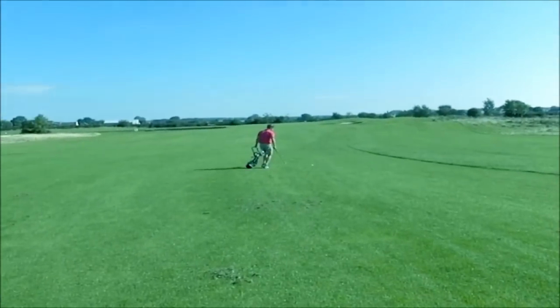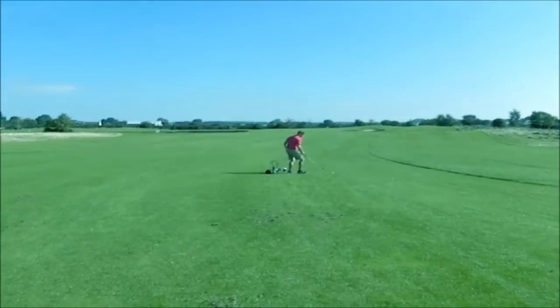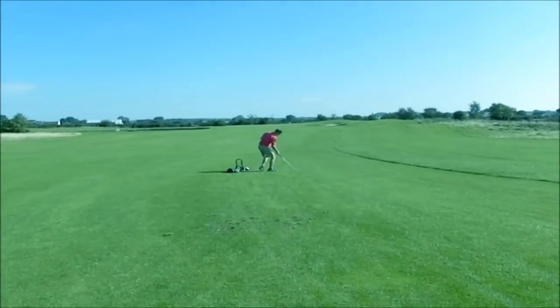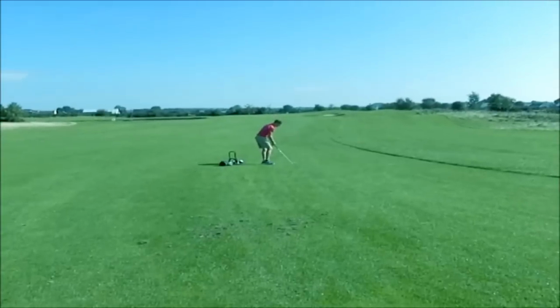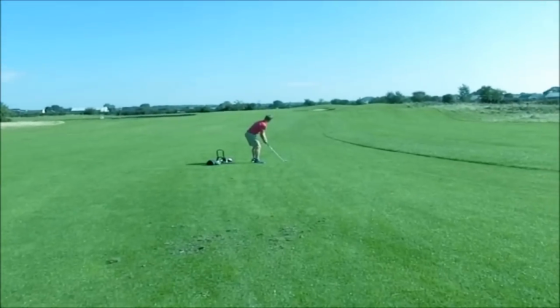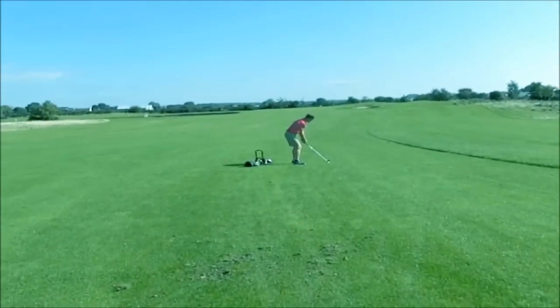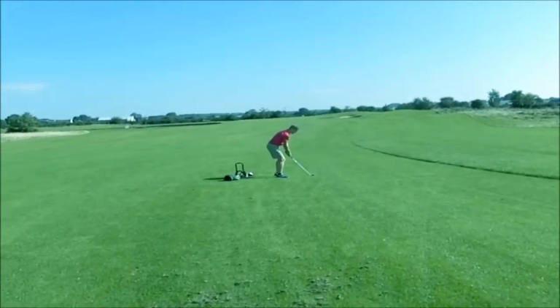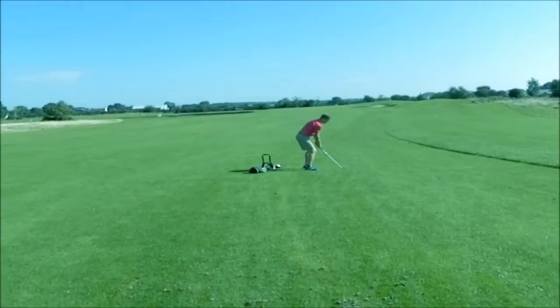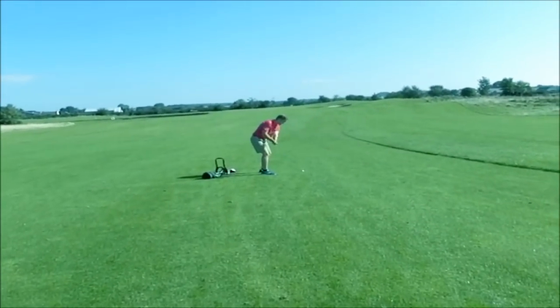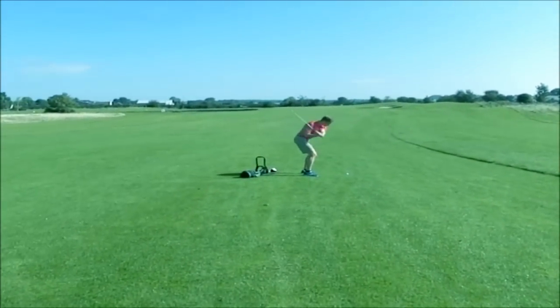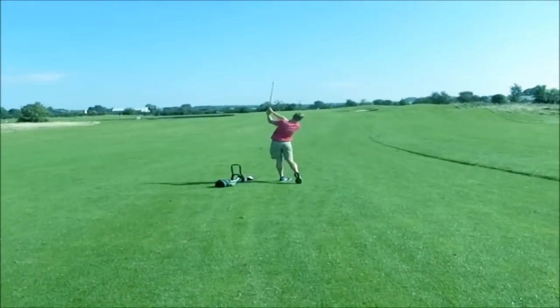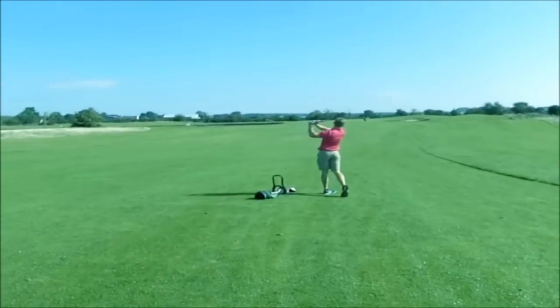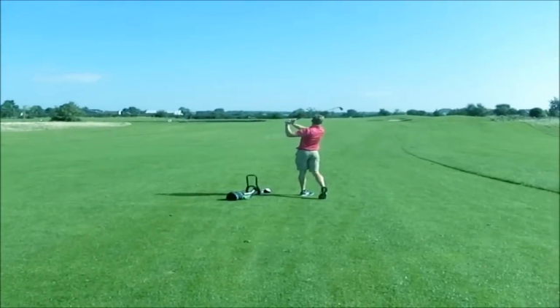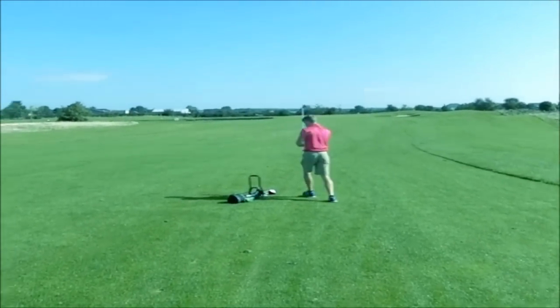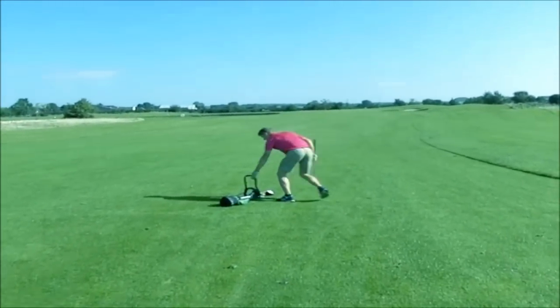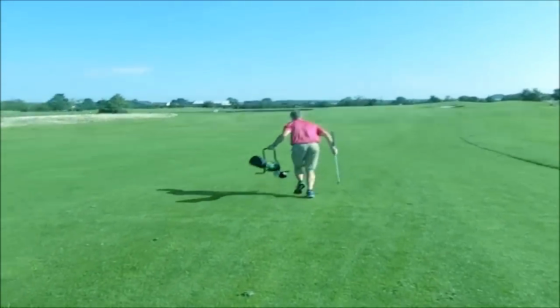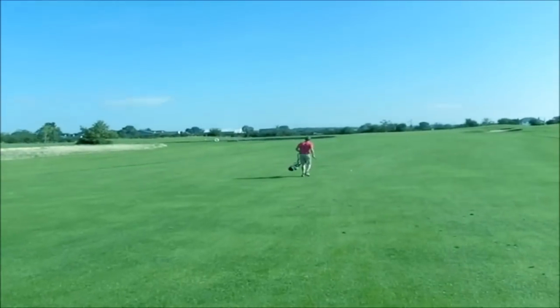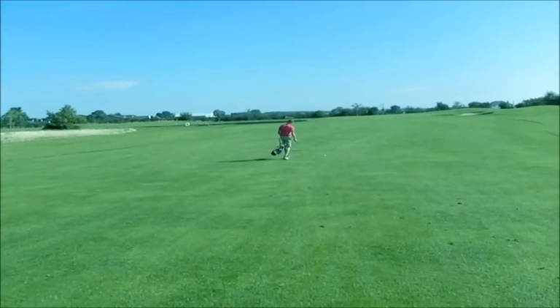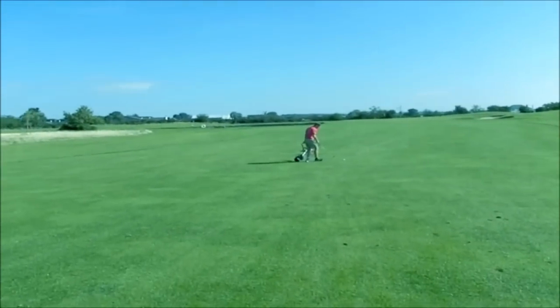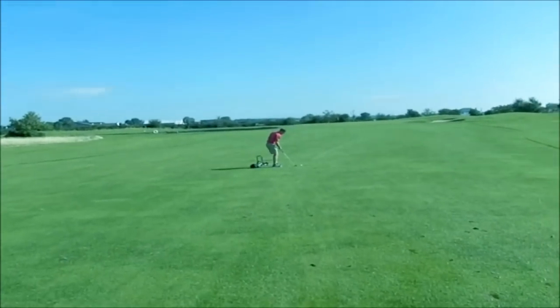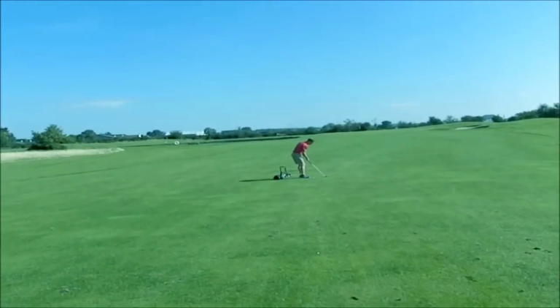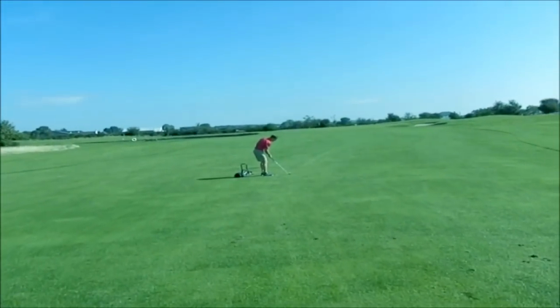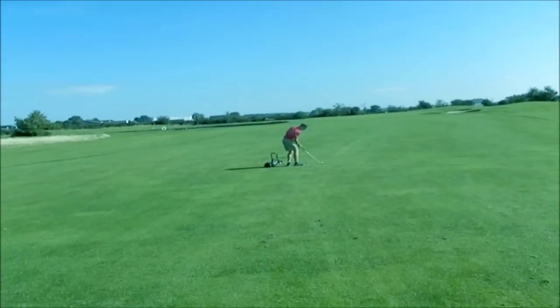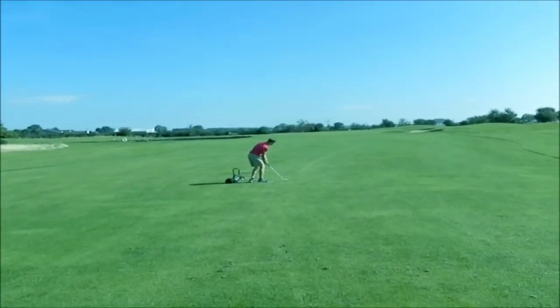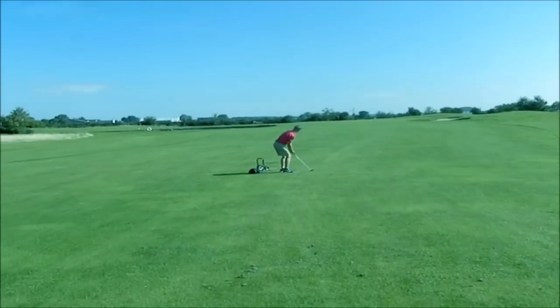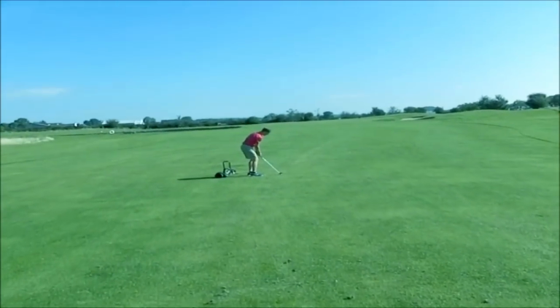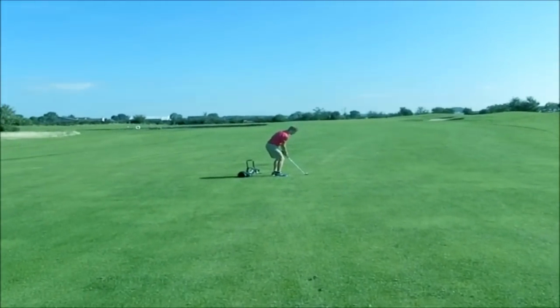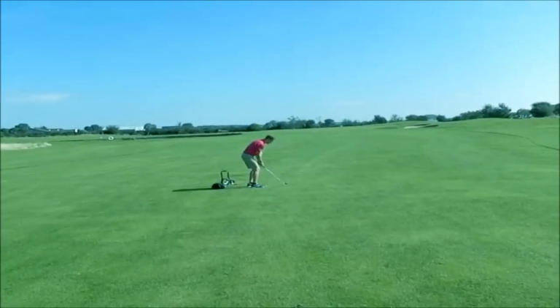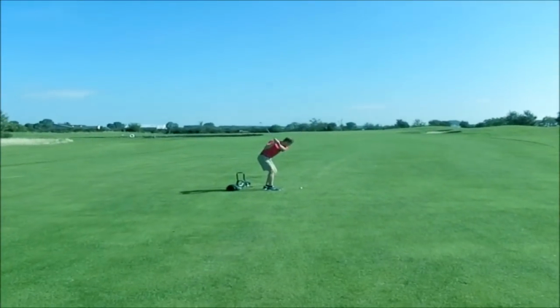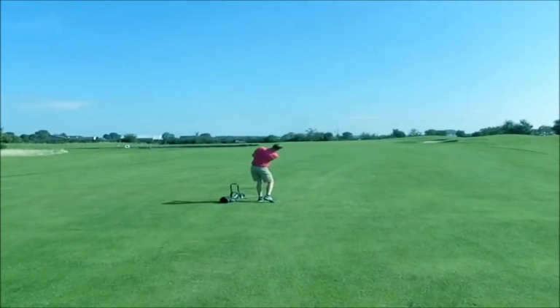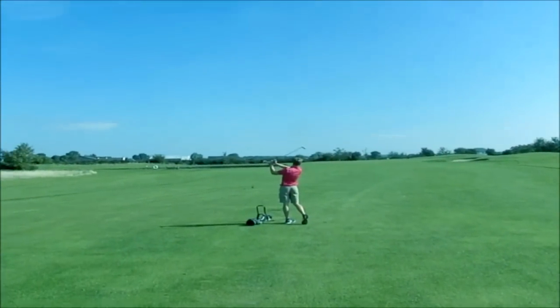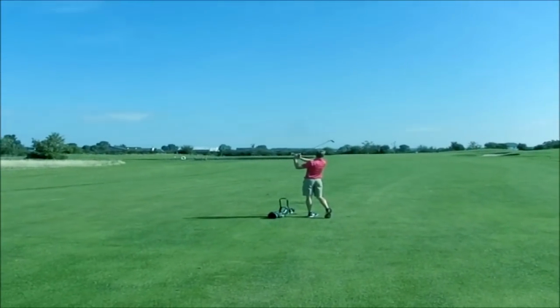140 yards: nice square club face, square stance, and a nice relaxed swing. And here we are up at the close one — 90 yards. What I'll do is open the club face up a small bit, which adds a bit of loft, and cut across it a little bit.